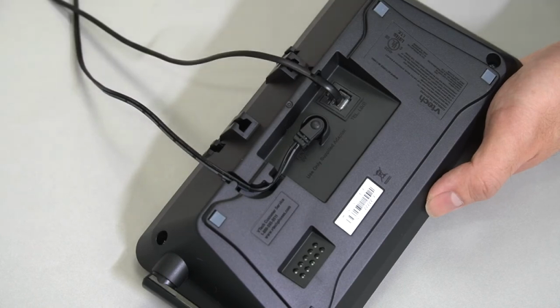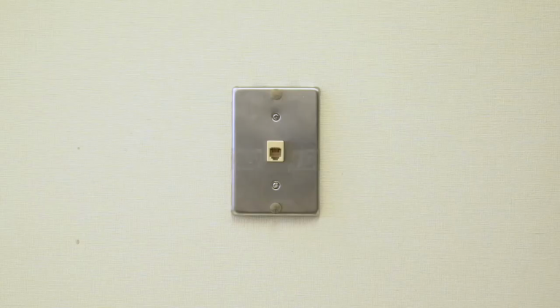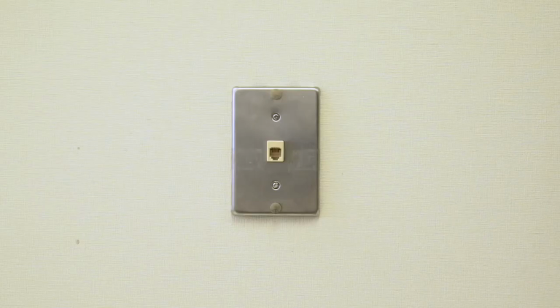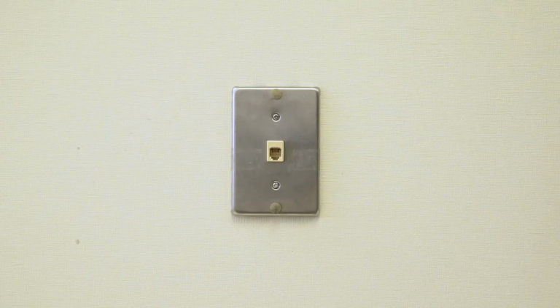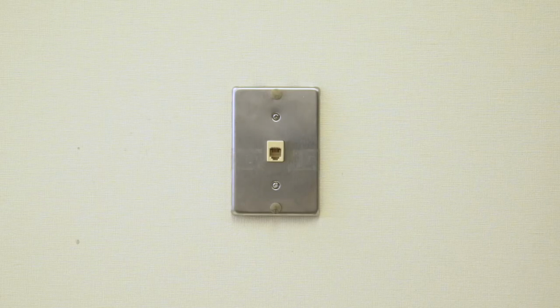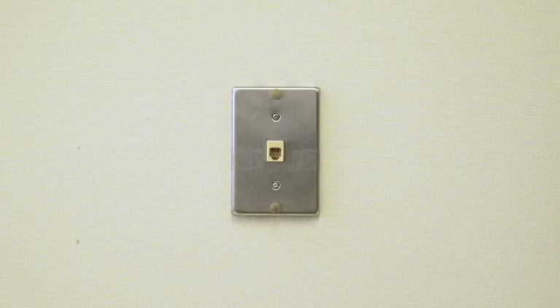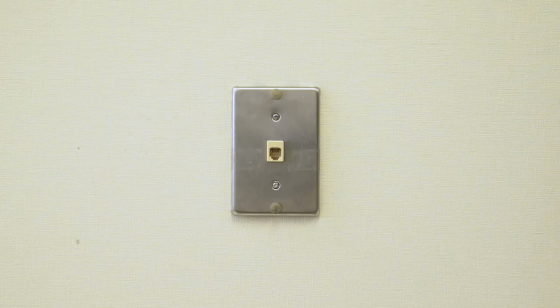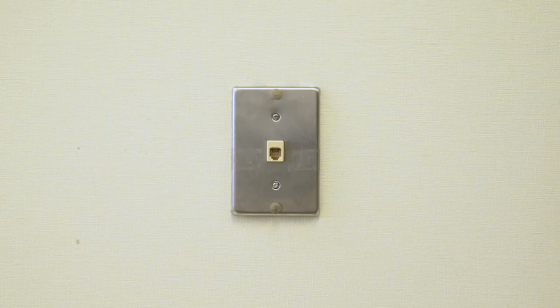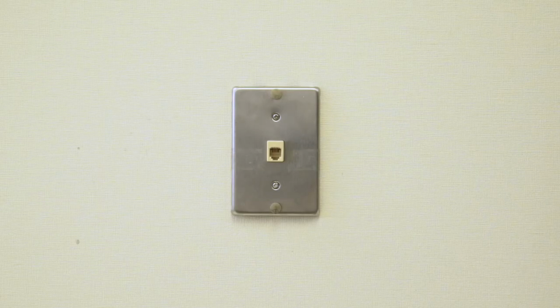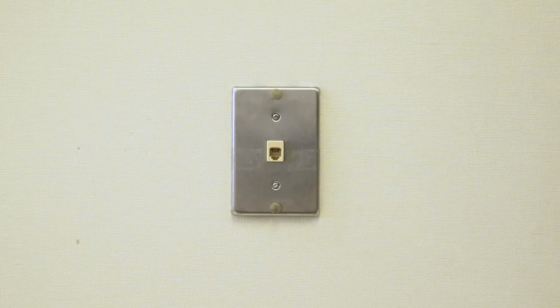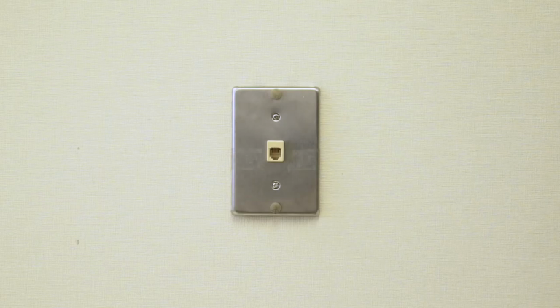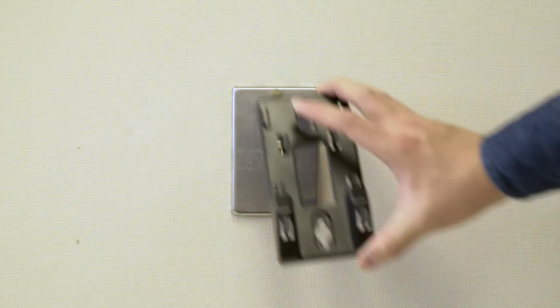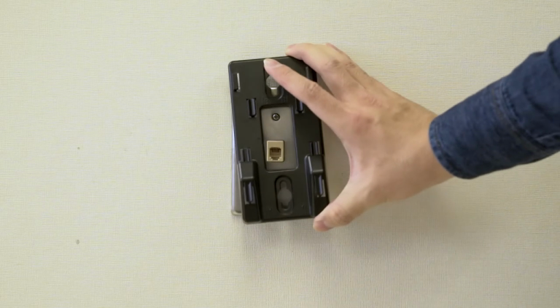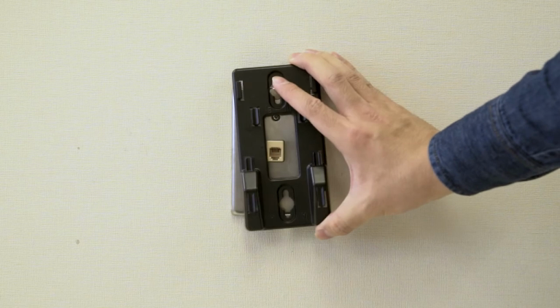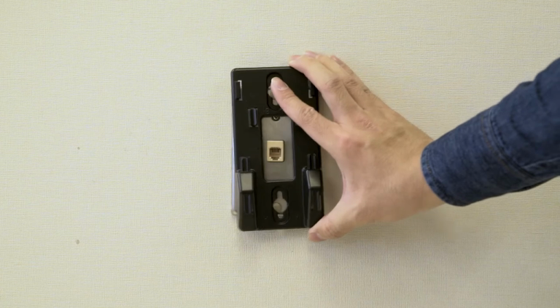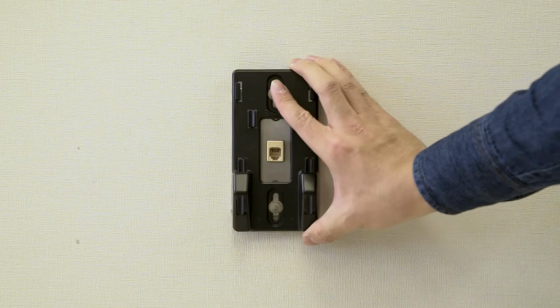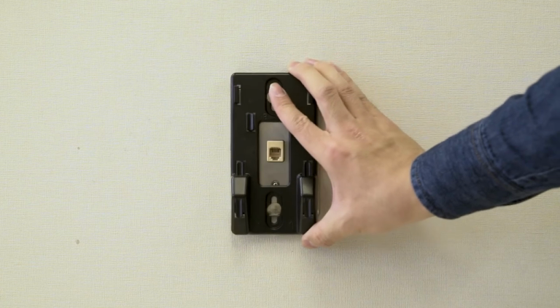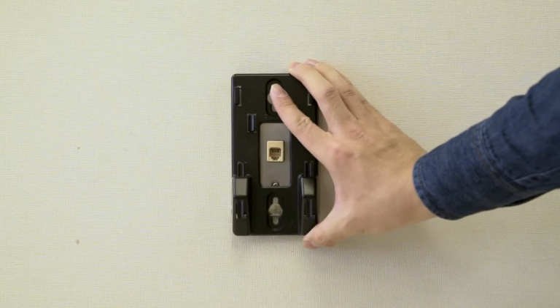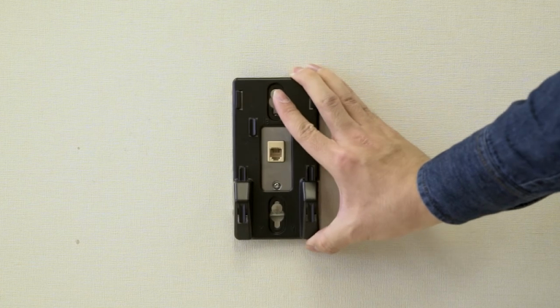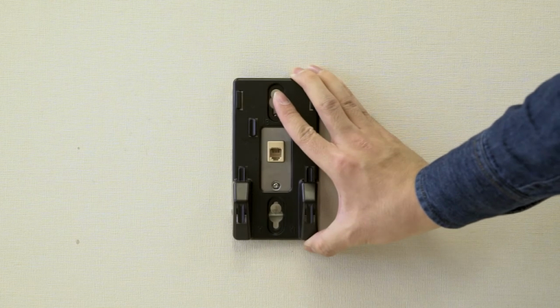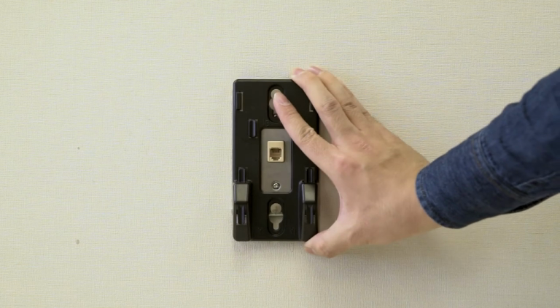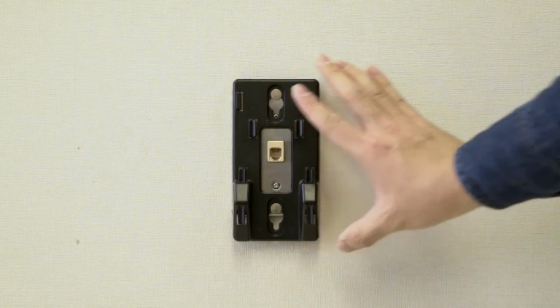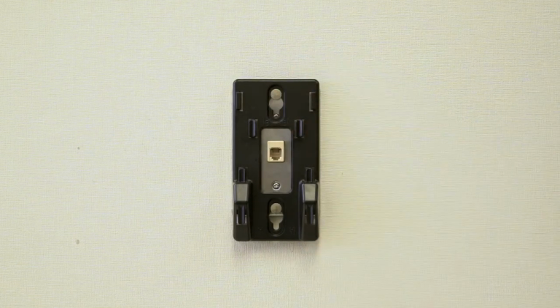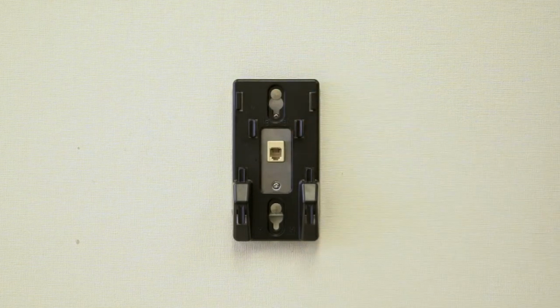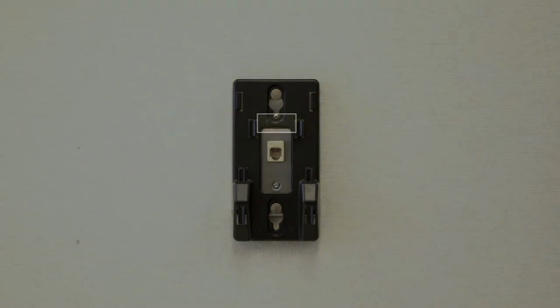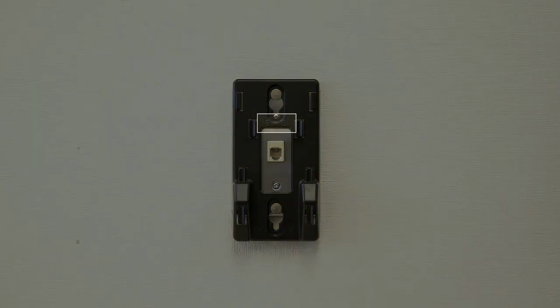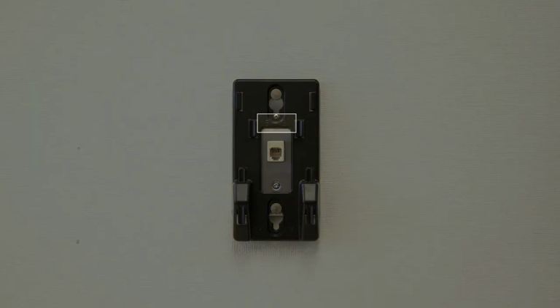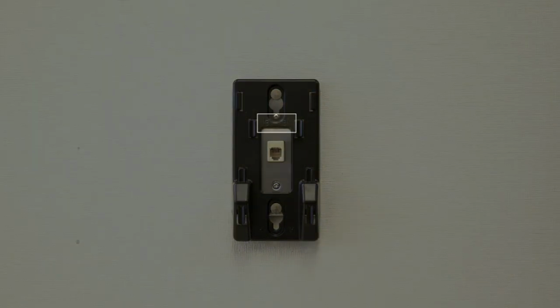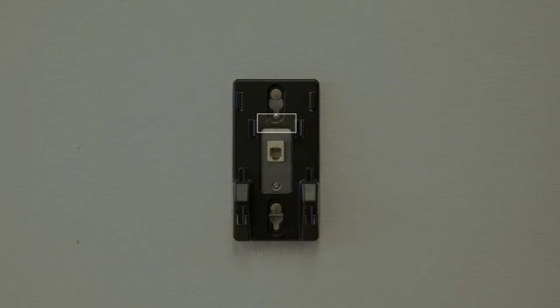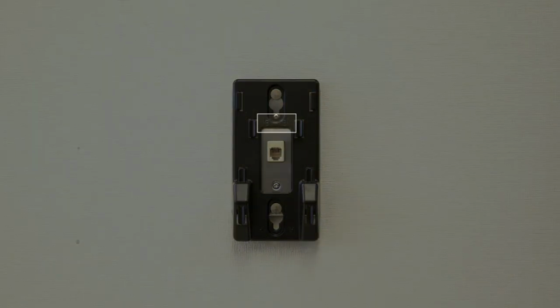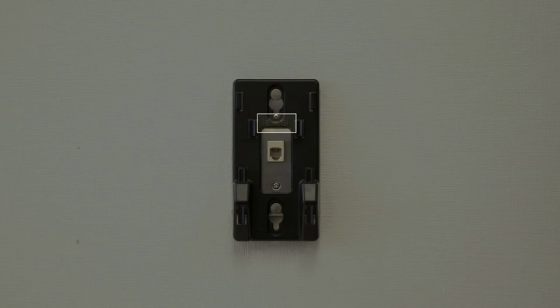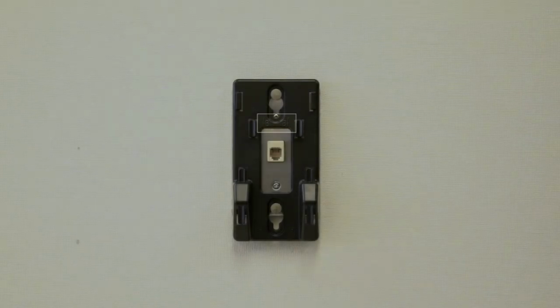Align the holes on the wall mount bracket with the standard wall plate and slide the wall mount bracket down until it locks securely. Make sure the side marked B is facing upward.